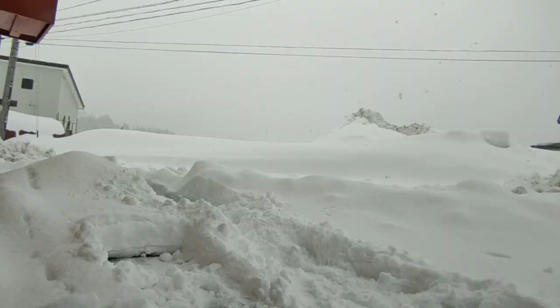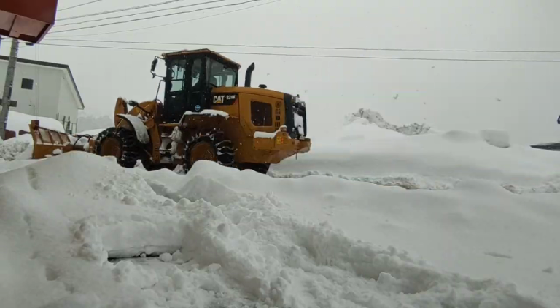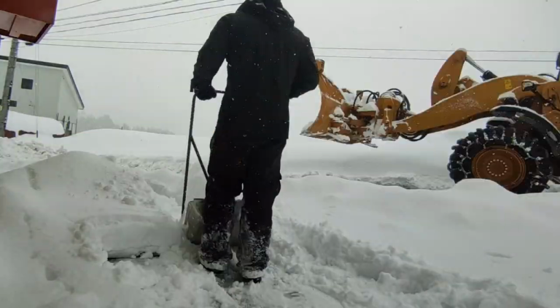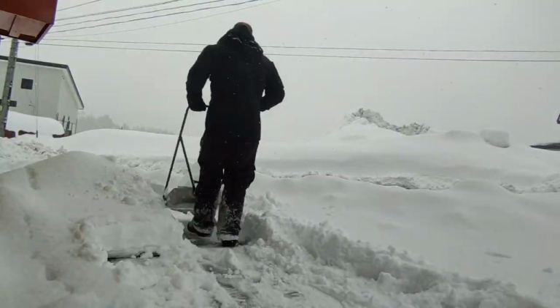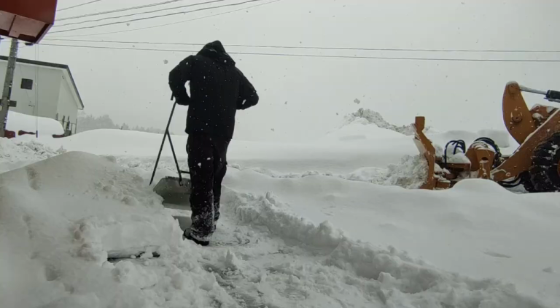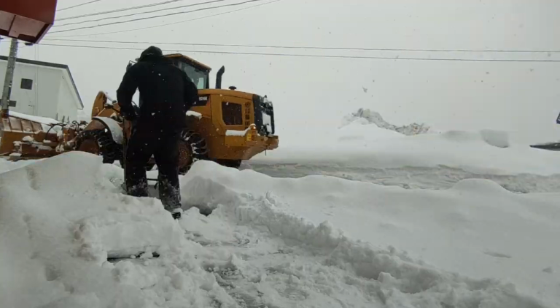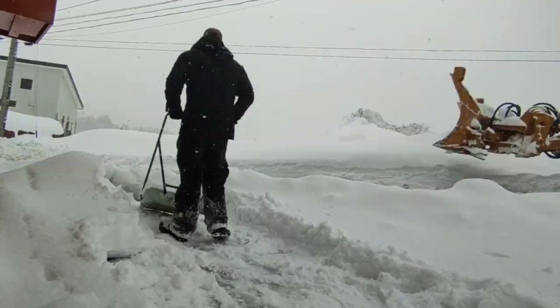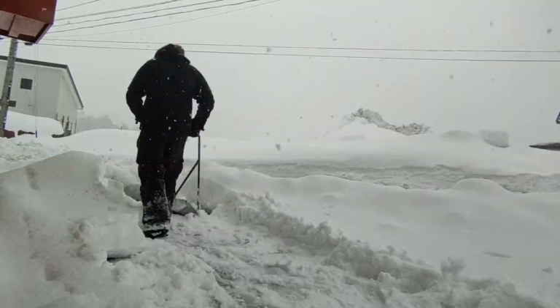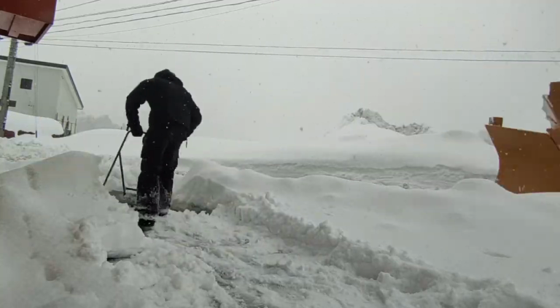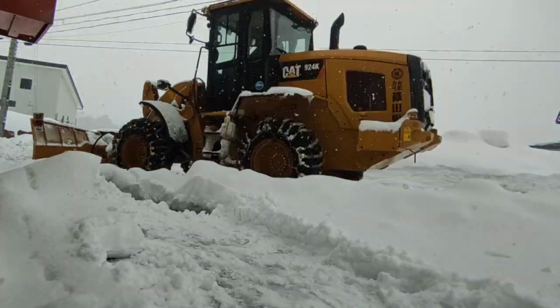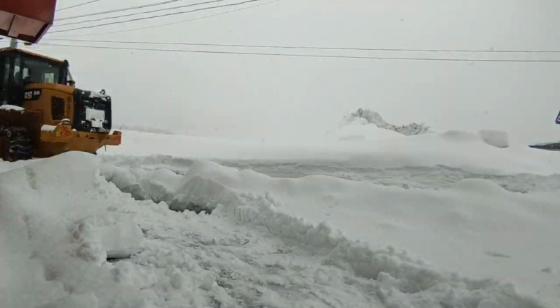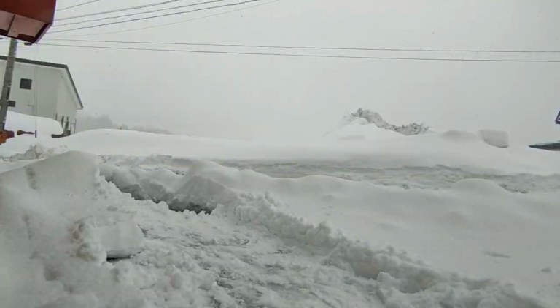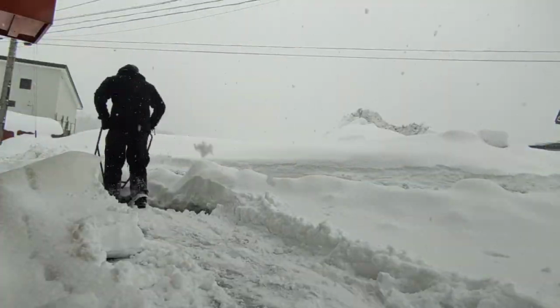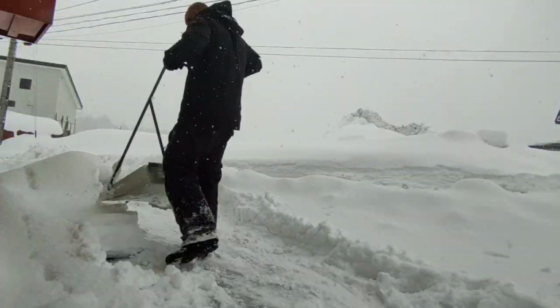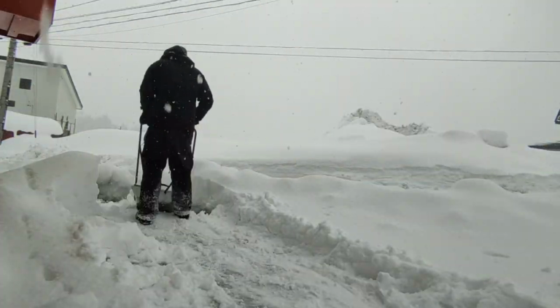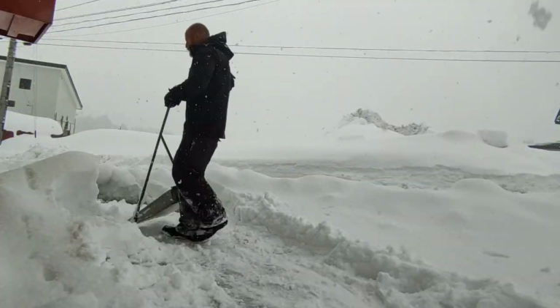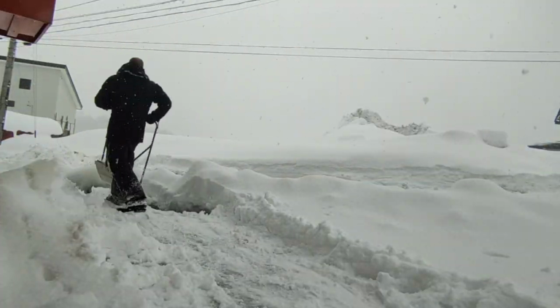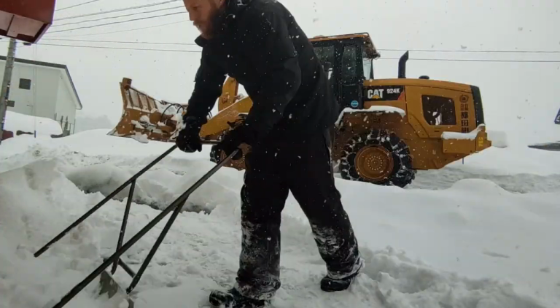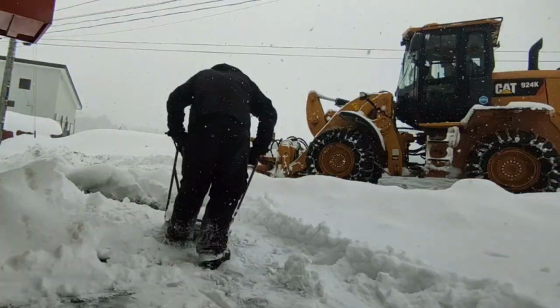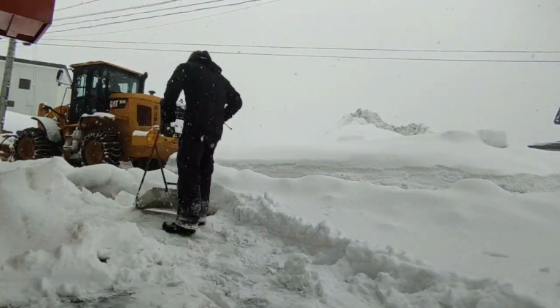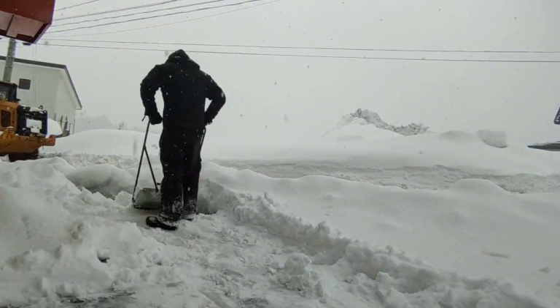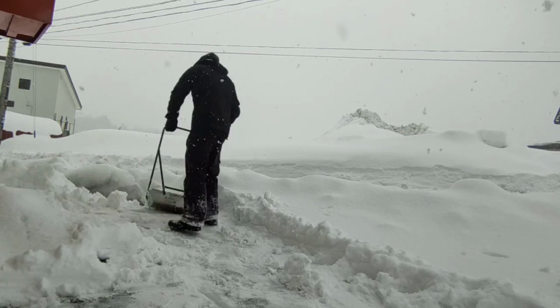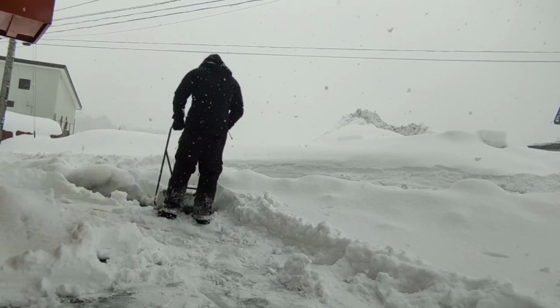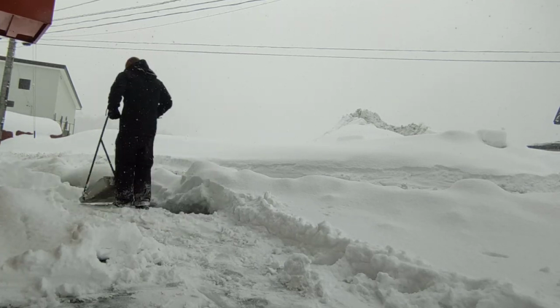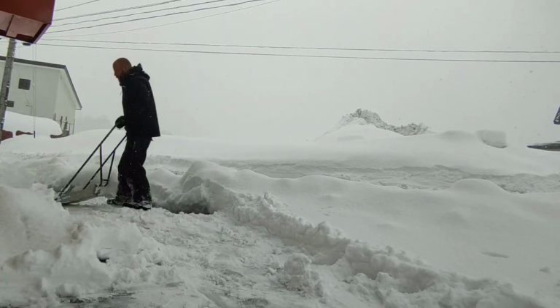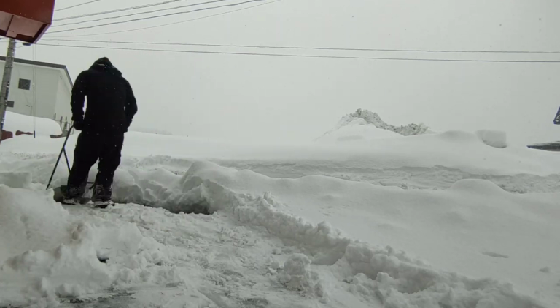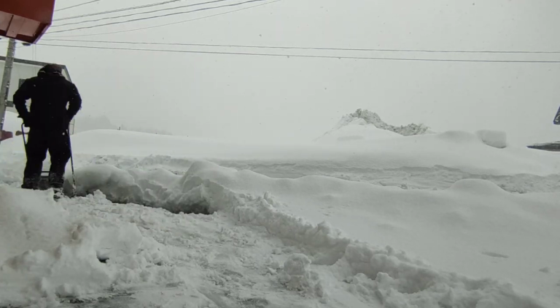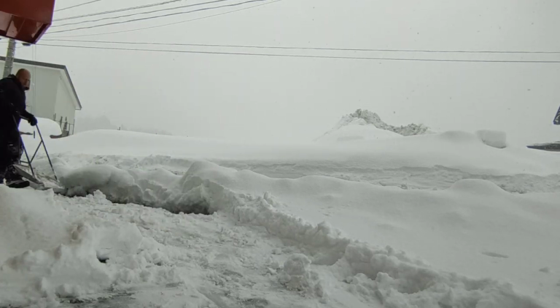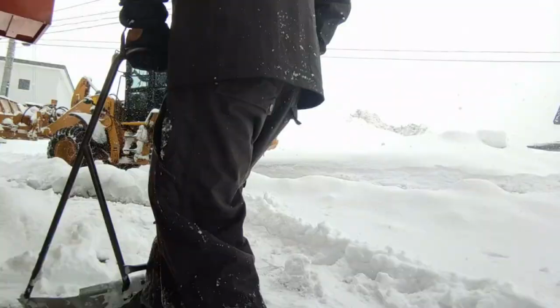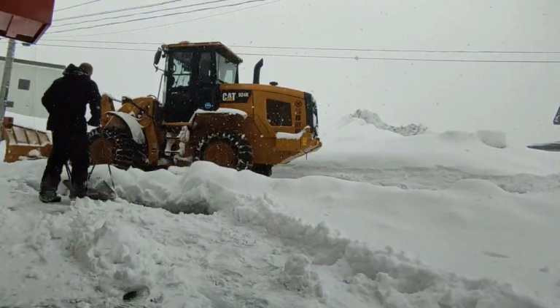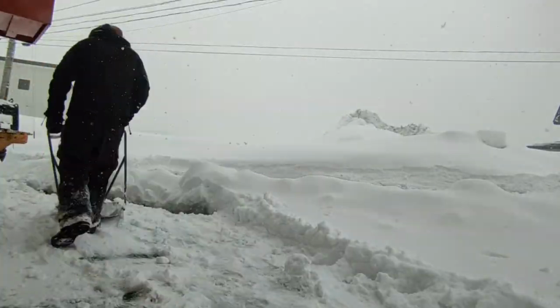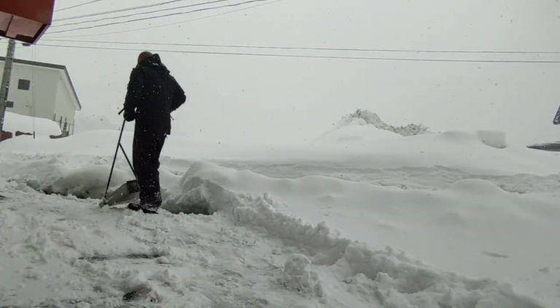This has been my experience purchasing a house in the Japanese countryside. Please feel free to drop me a line if you have any questions. In the meantime, I'm going to get back to shoveling snow. Cheers.